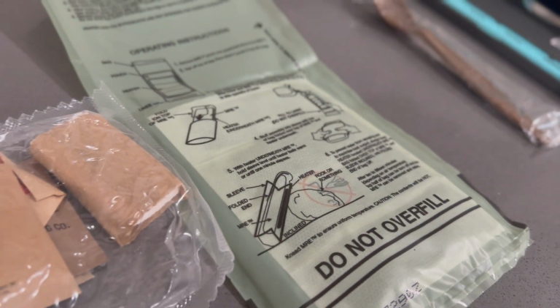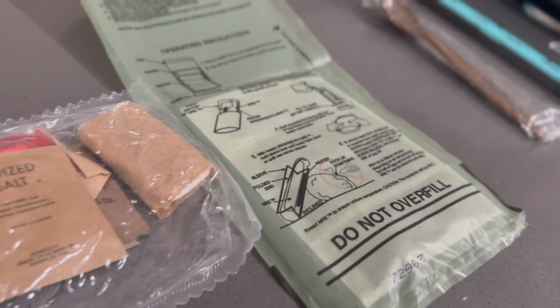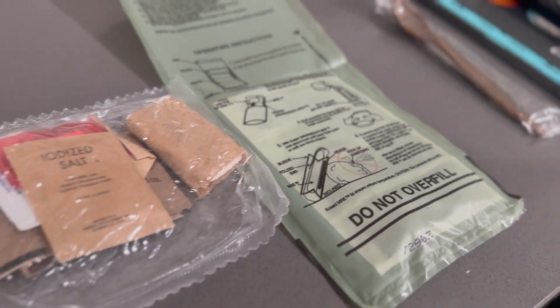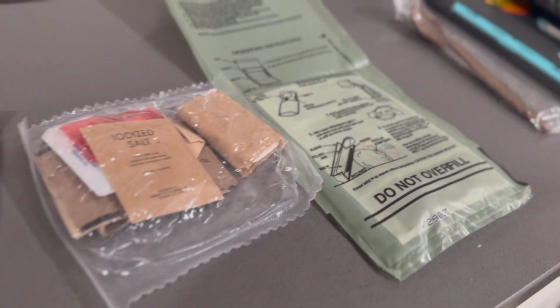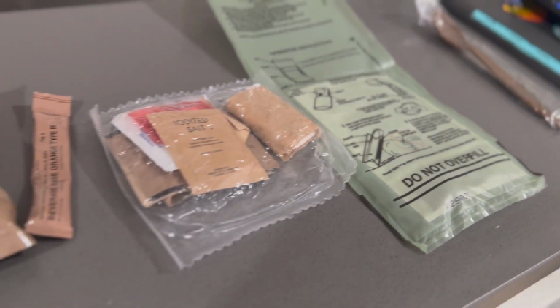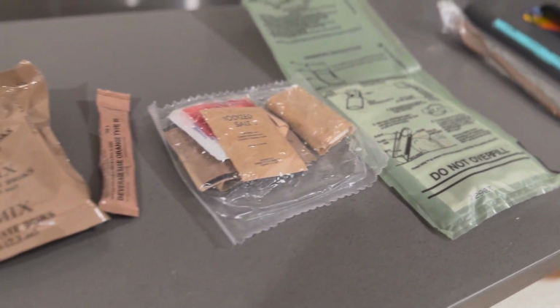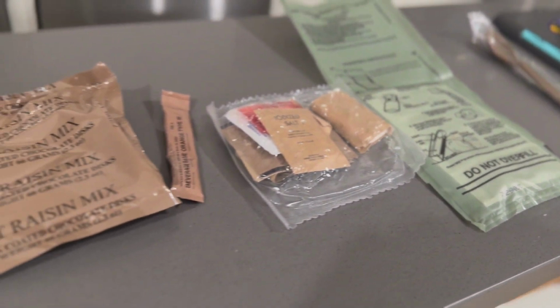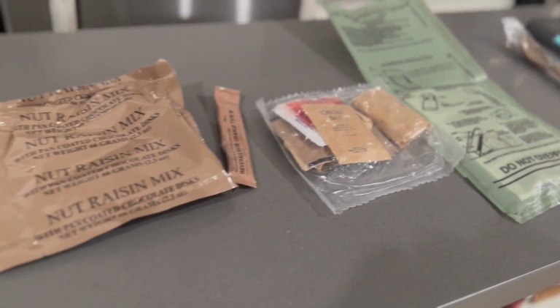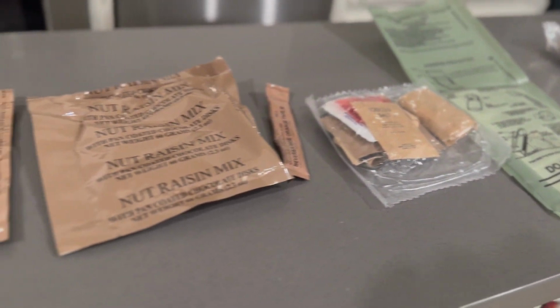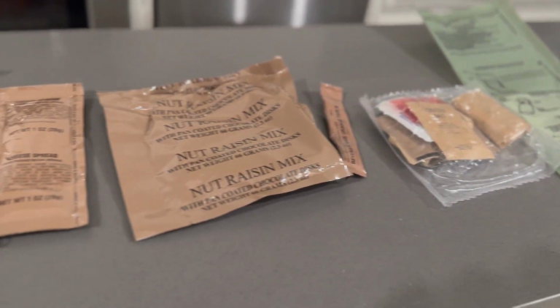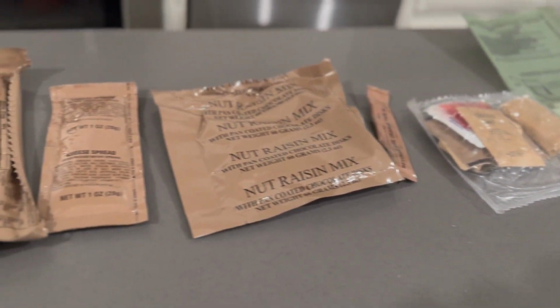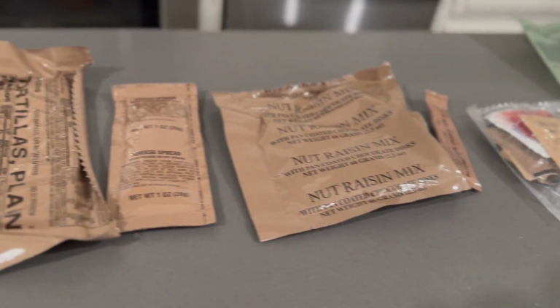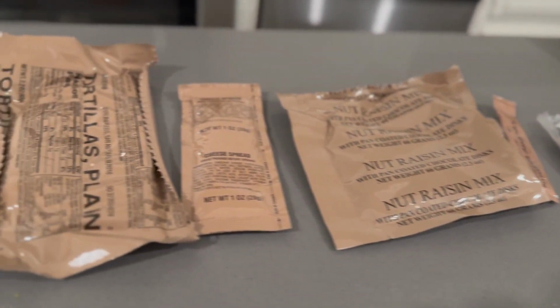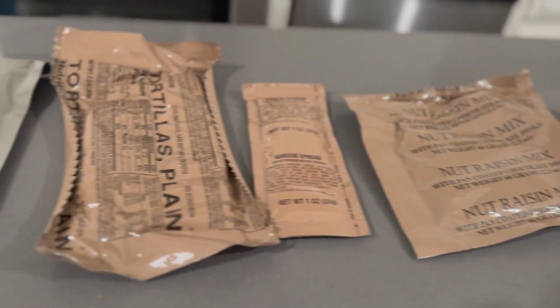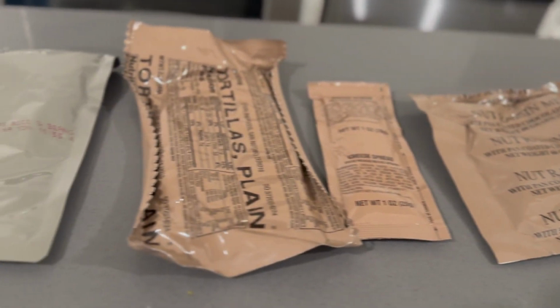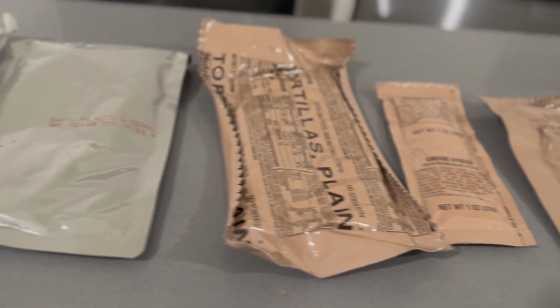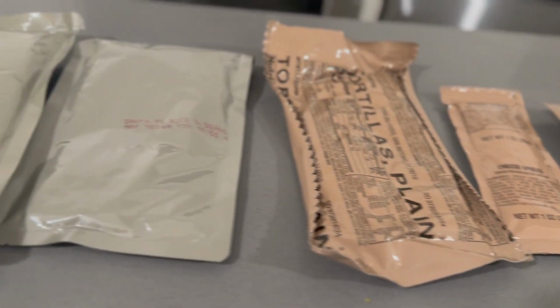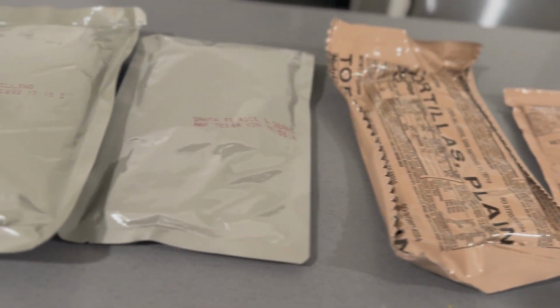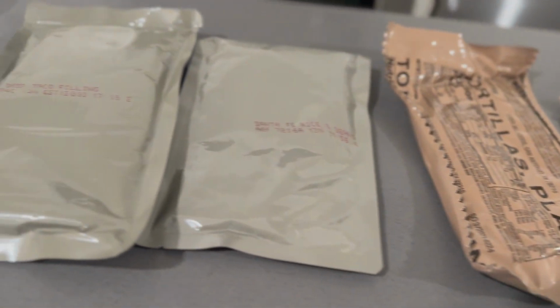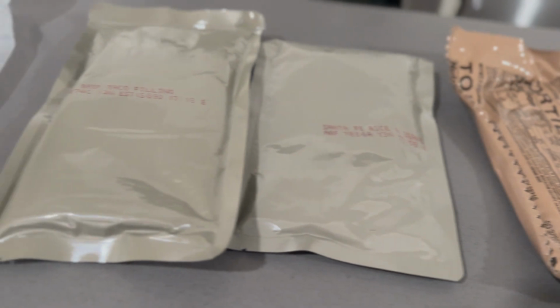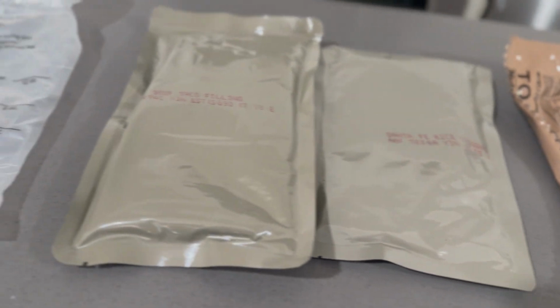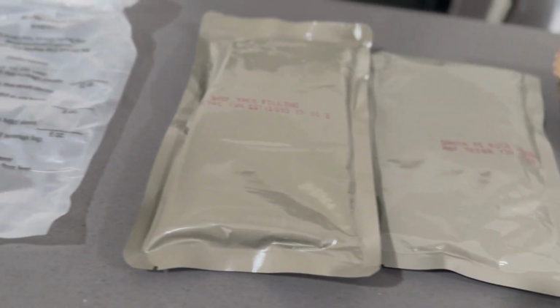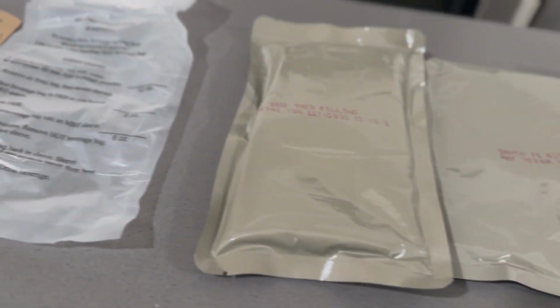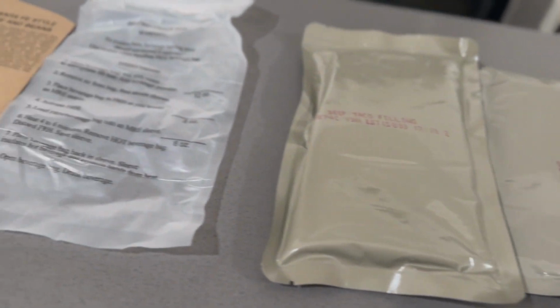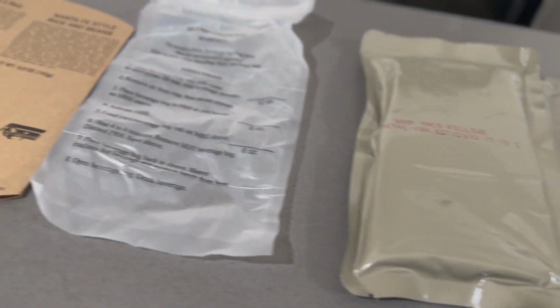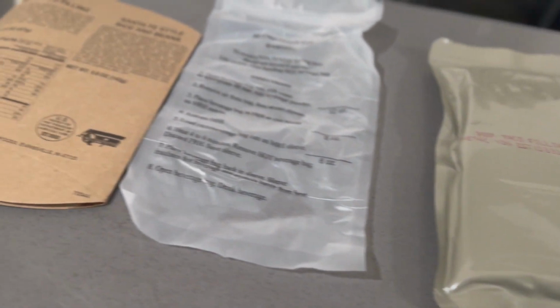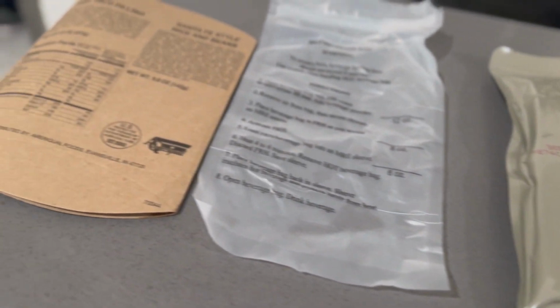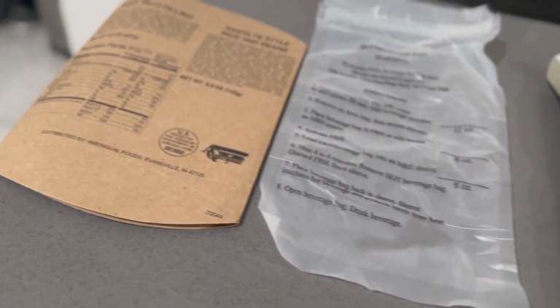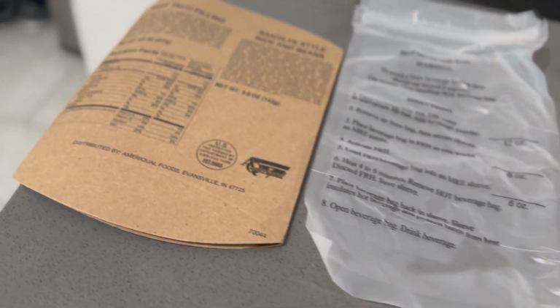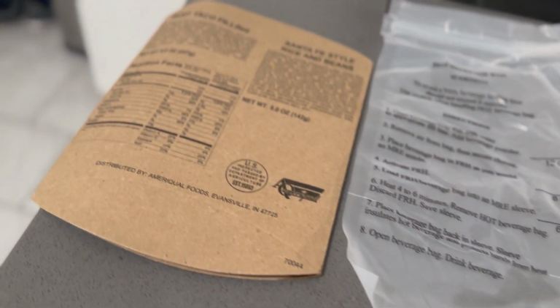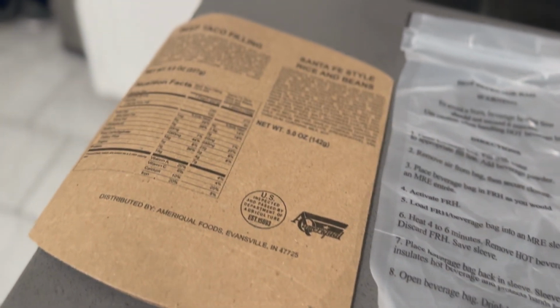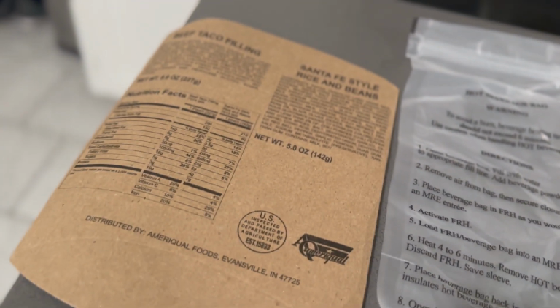Alright, here we go. This is it — in the words of Michael Jackson, this is it. This is my last MRE. Probably not.